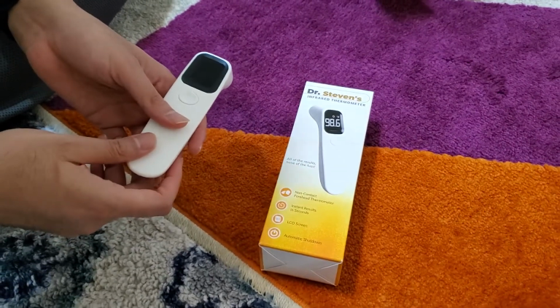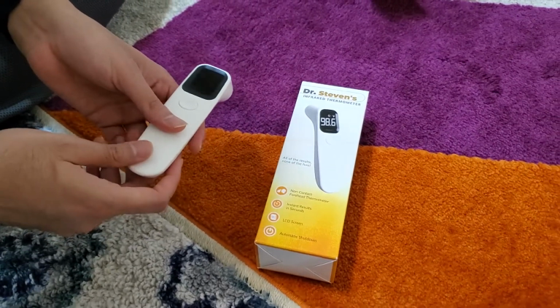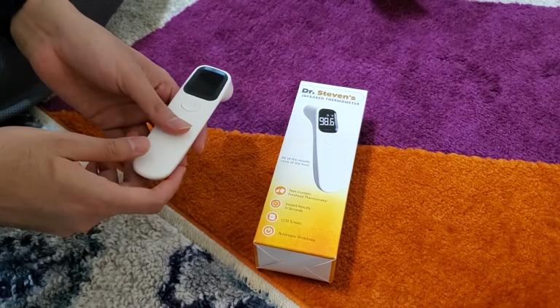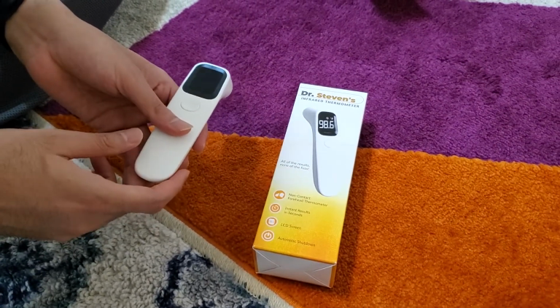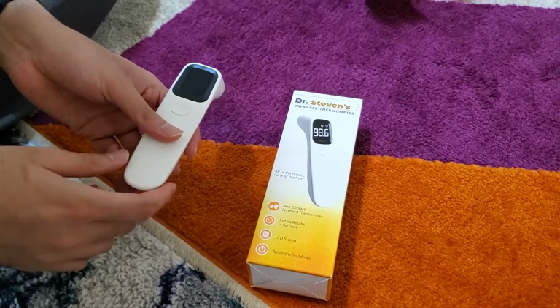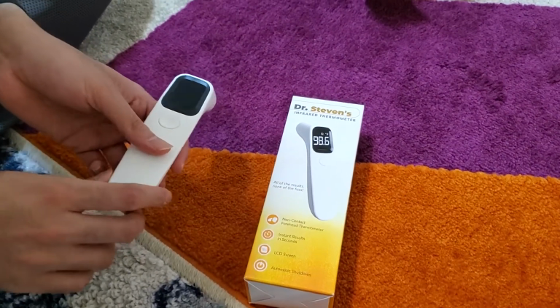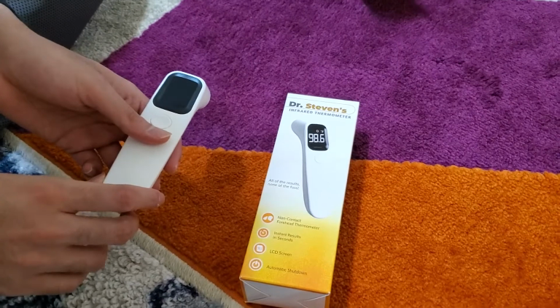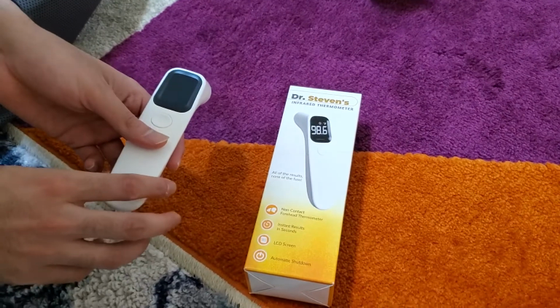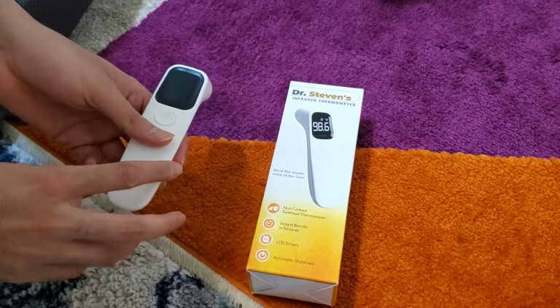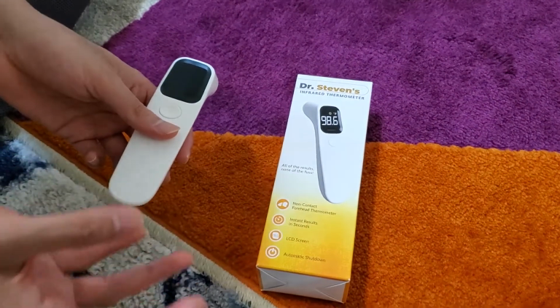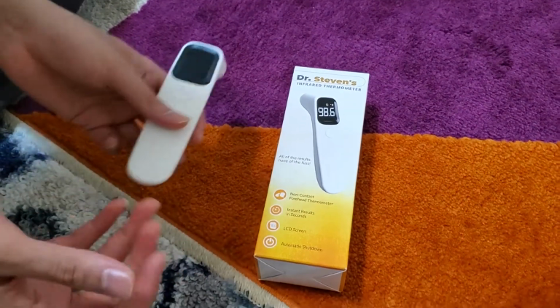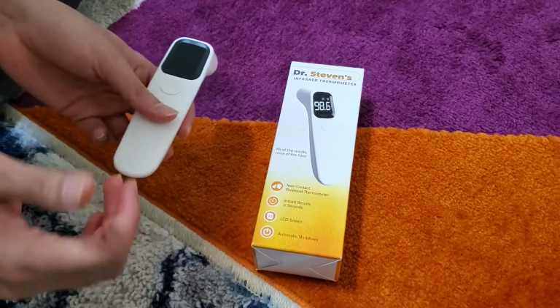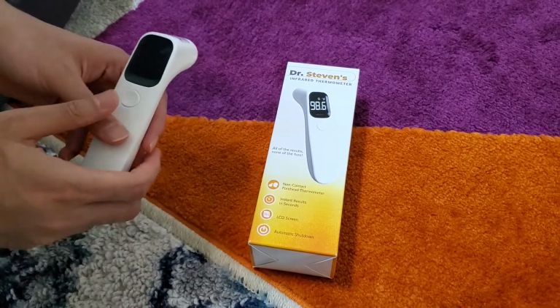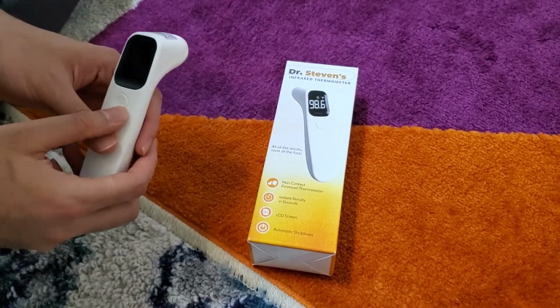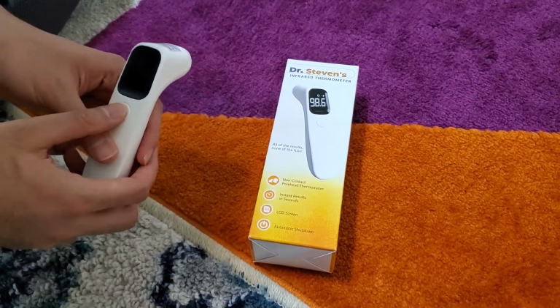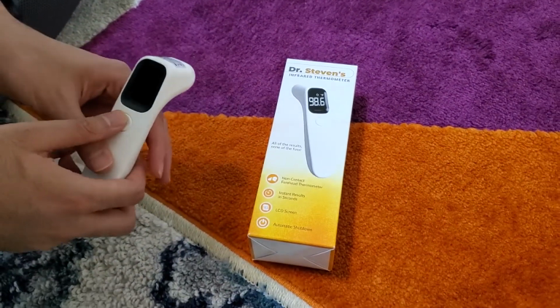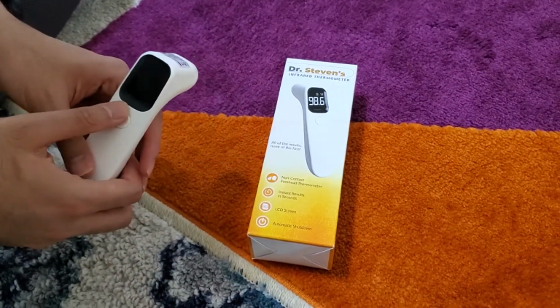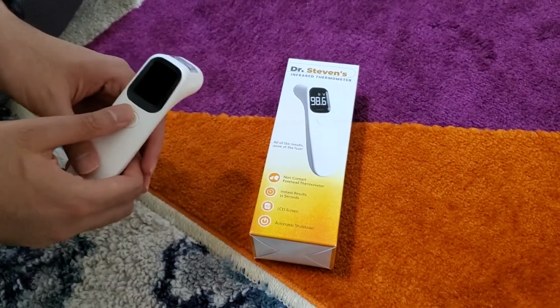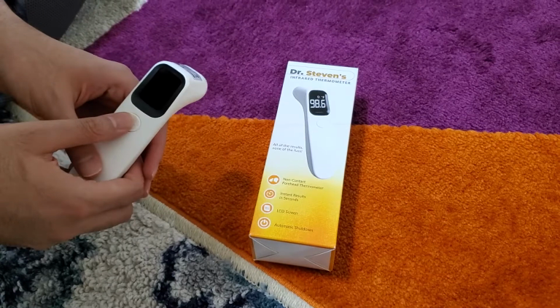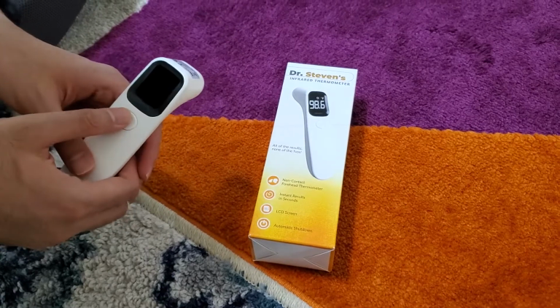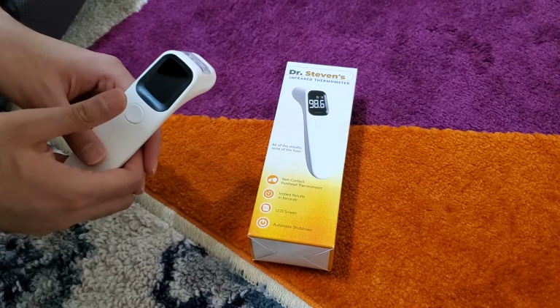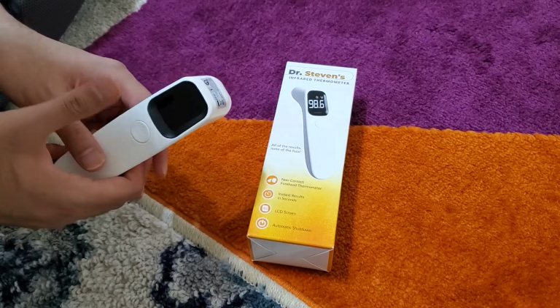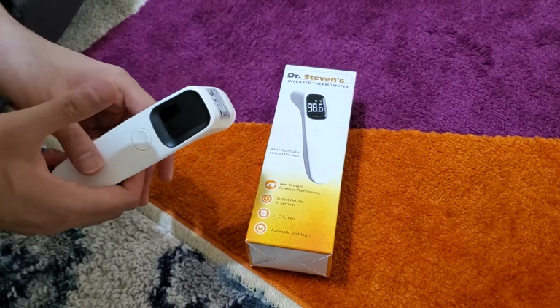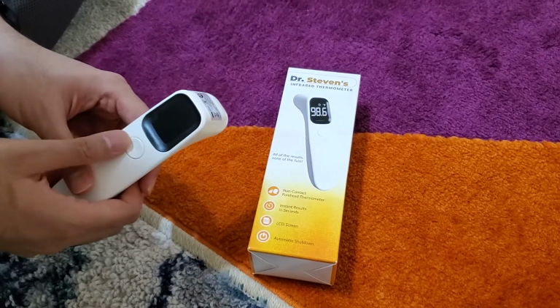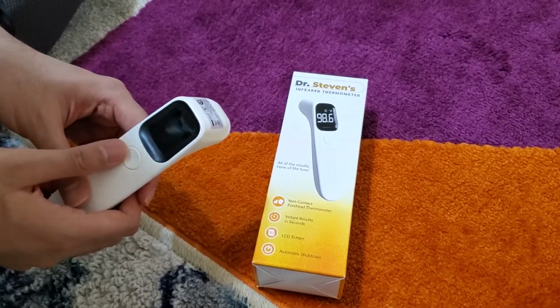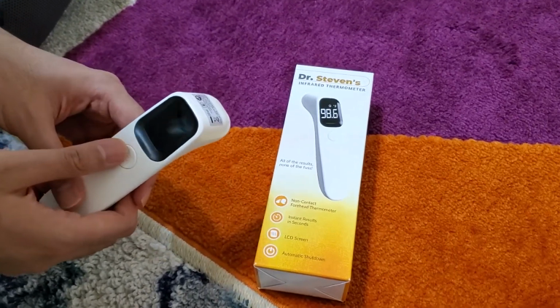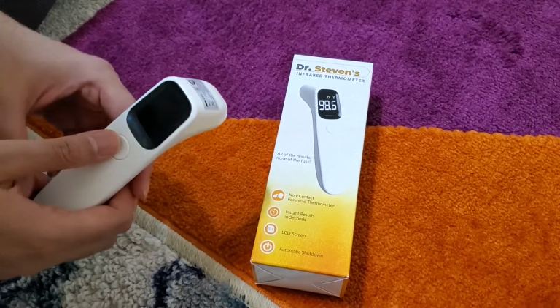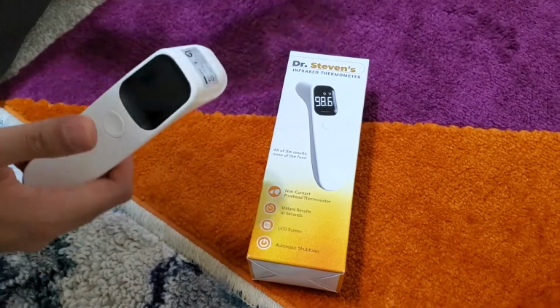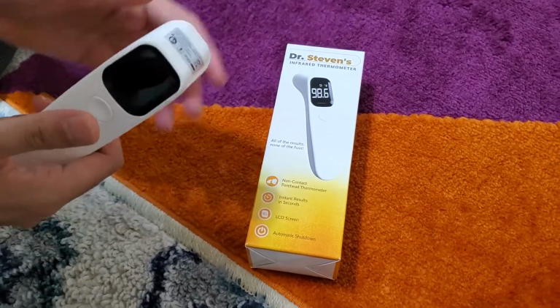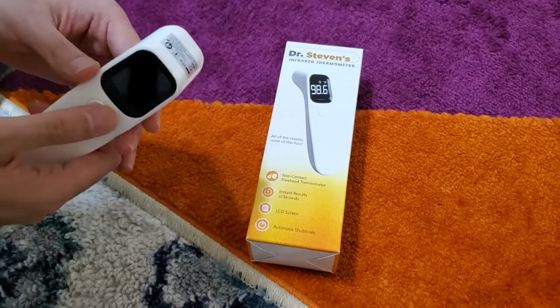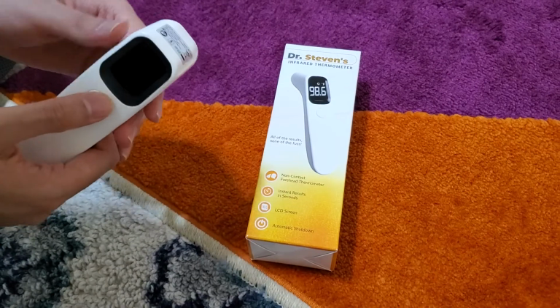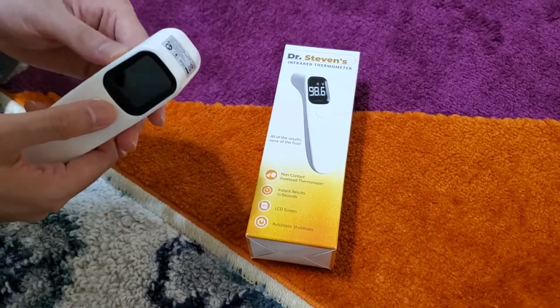This is the Dr. Stevens infrared thermometer. Now, if it was some other time you might never realize what the use of this thing is, but currently with what is going on with coronavirus and everything, this is a really great tool.